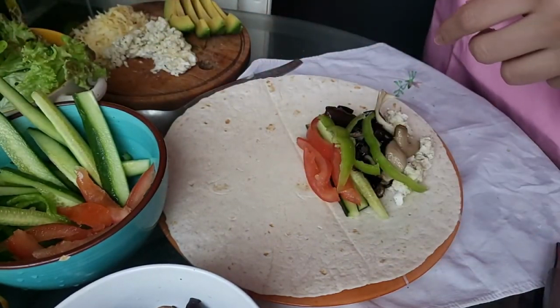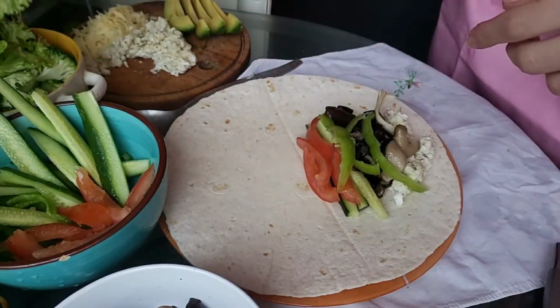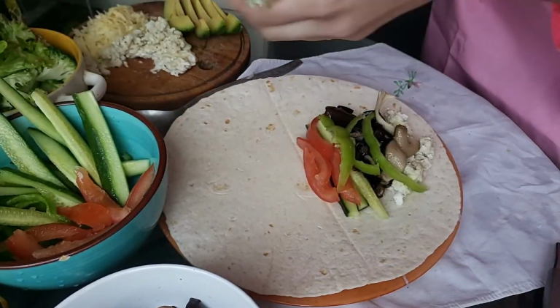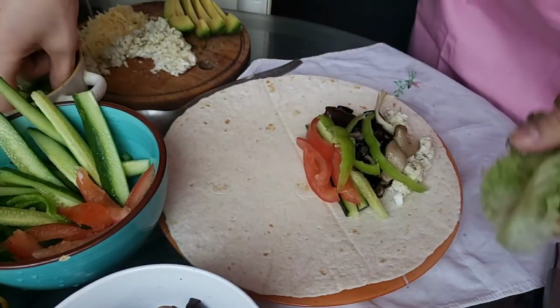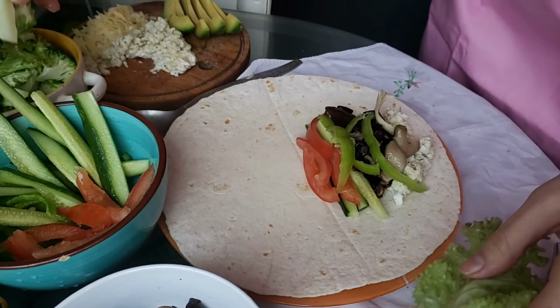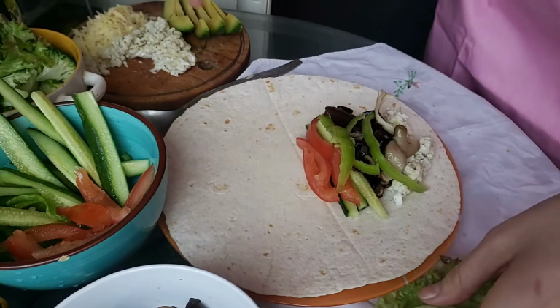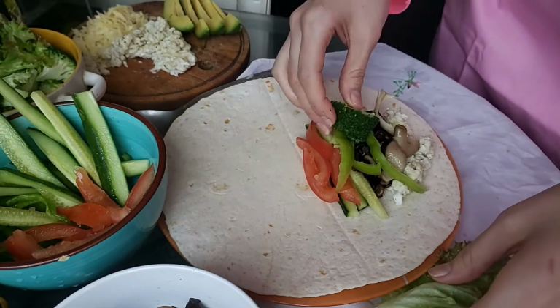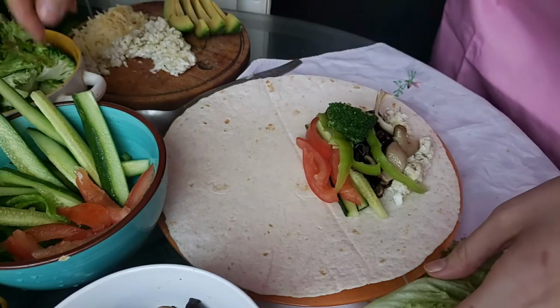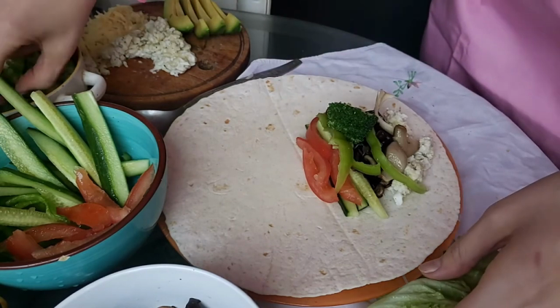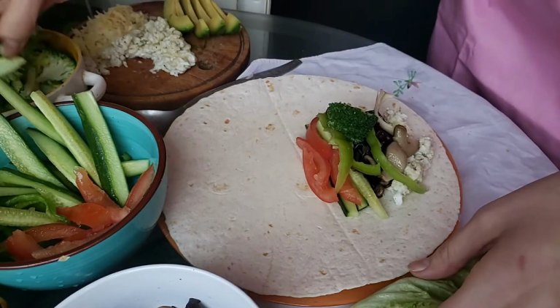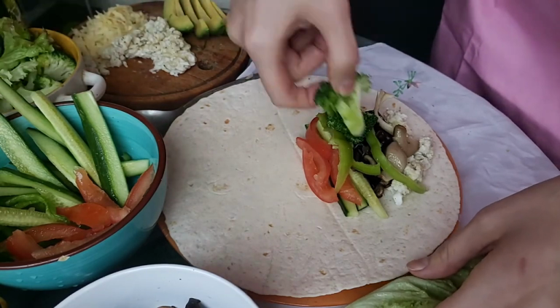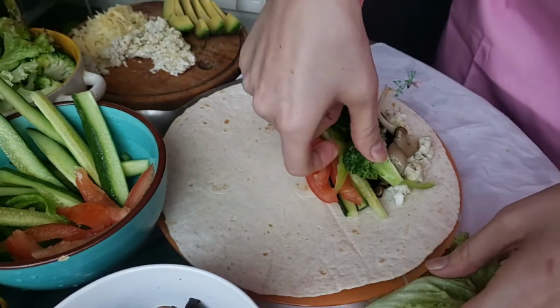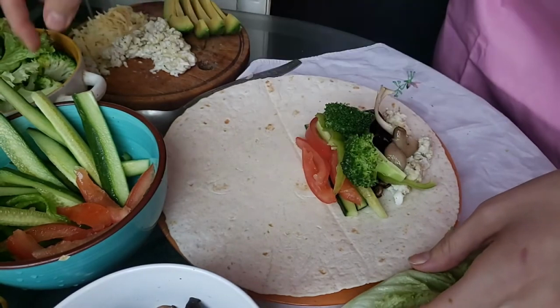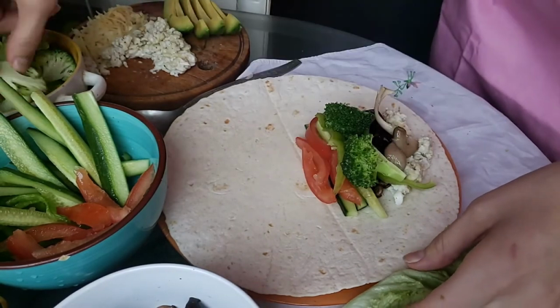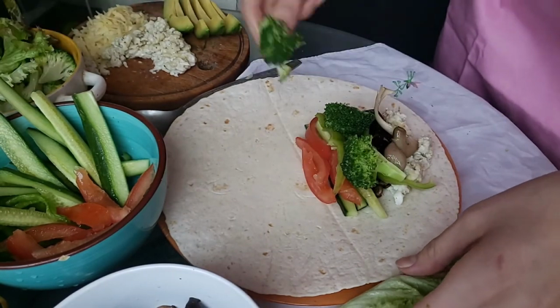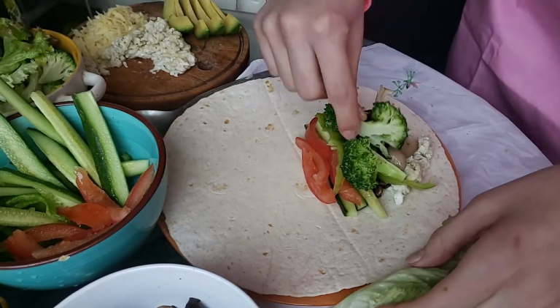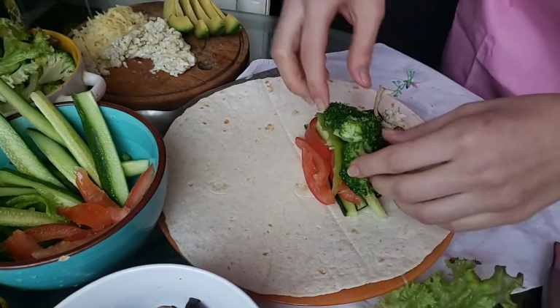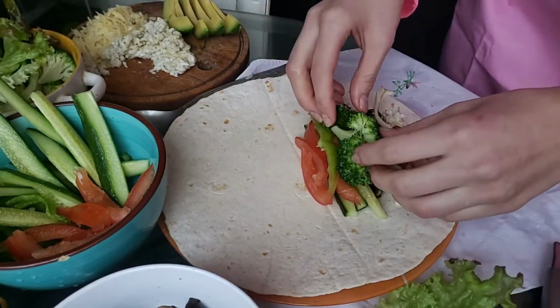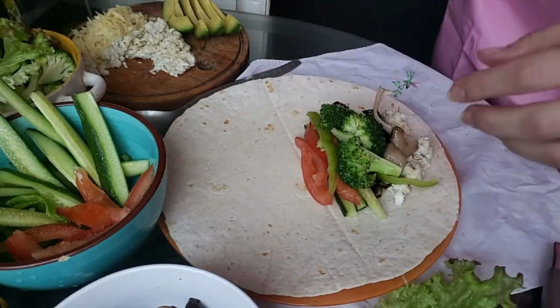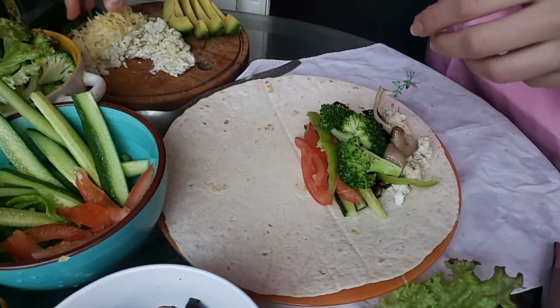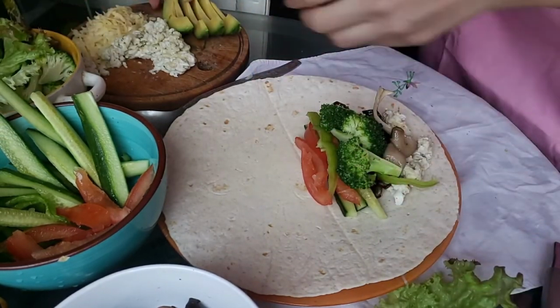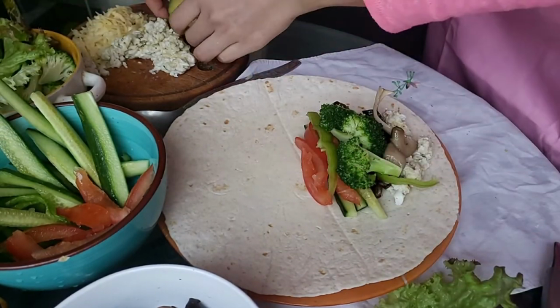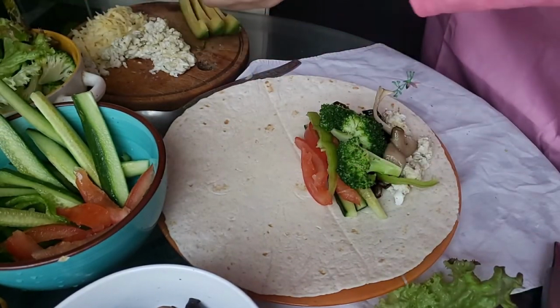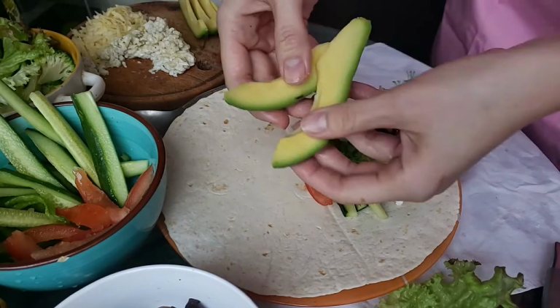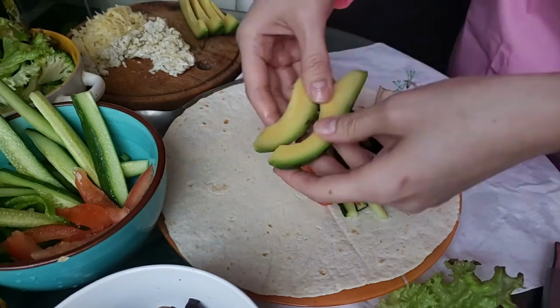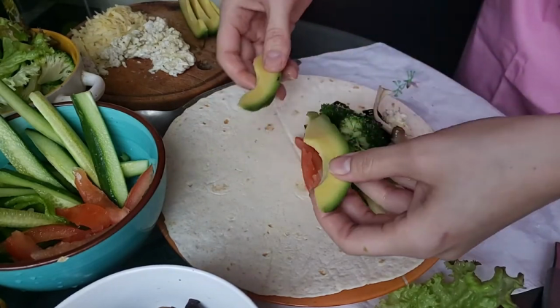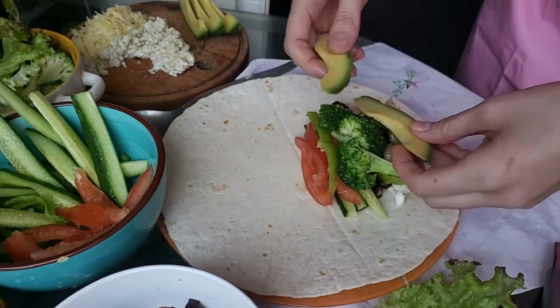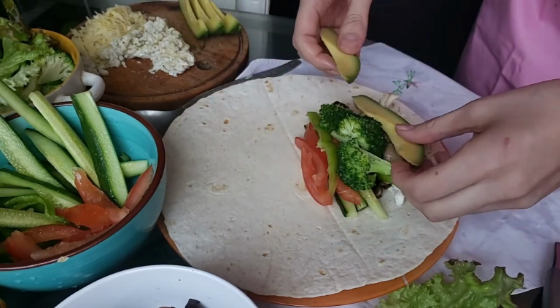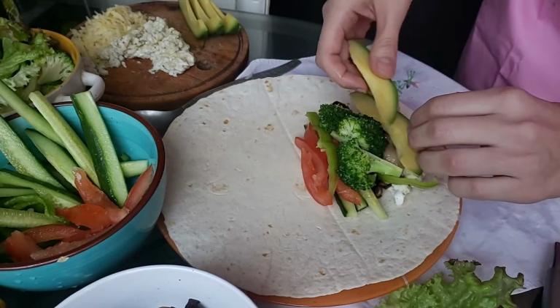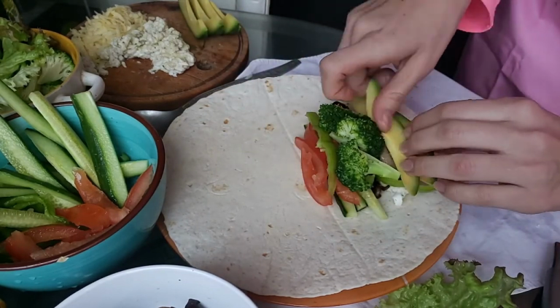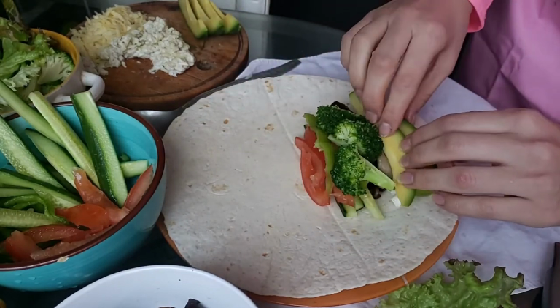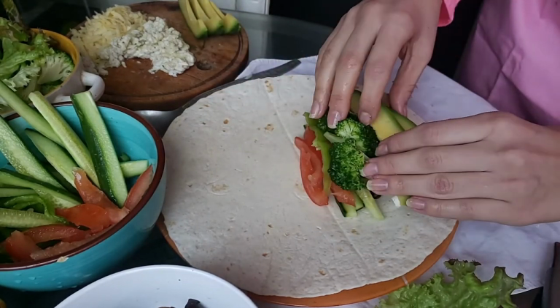Since I'm a vegetarian, I only used no animal products here — vegan egg, vegan cheese, and a lot of veggies. All placed to one edge of the tortilla, remember.